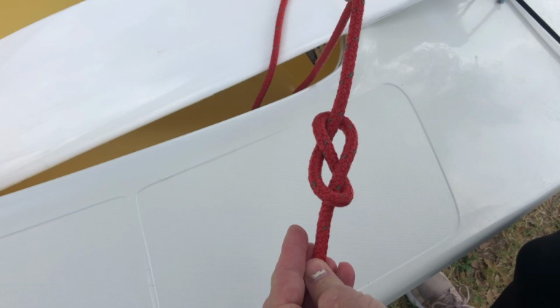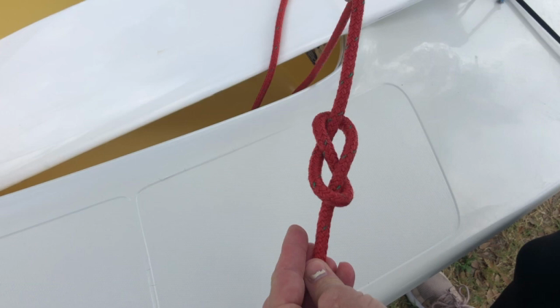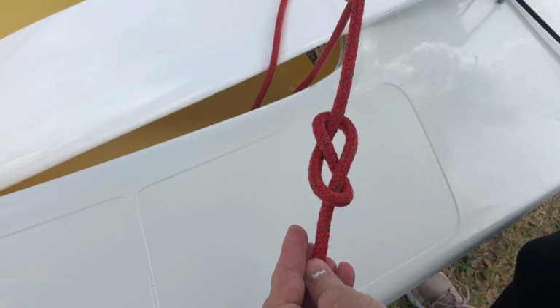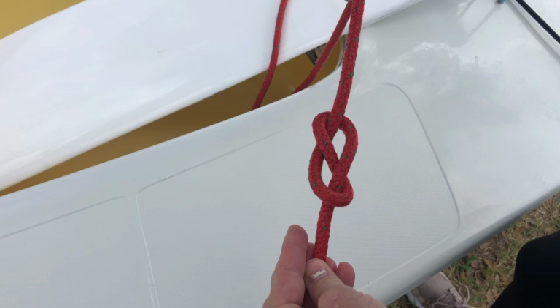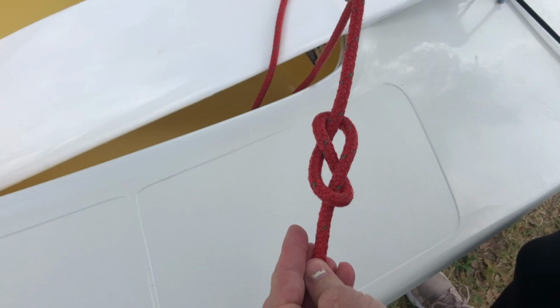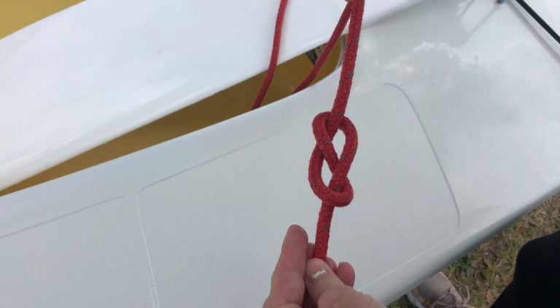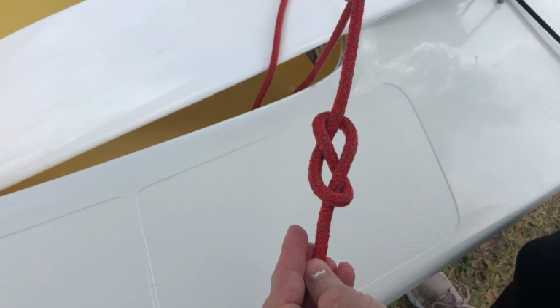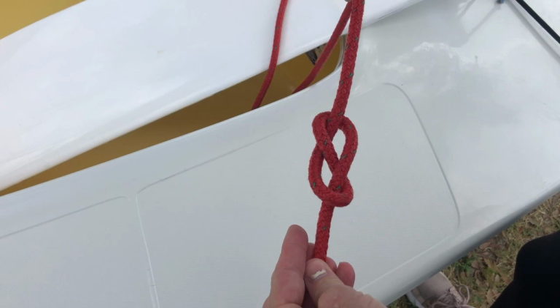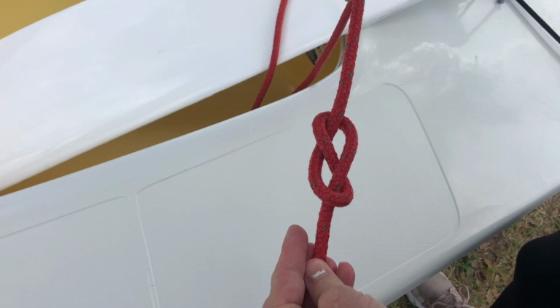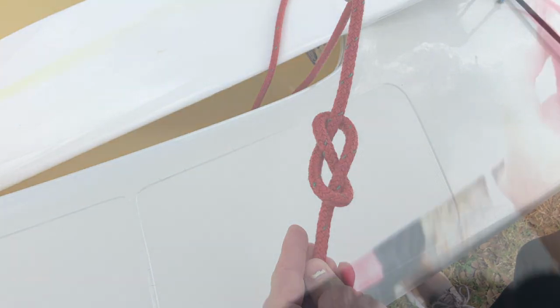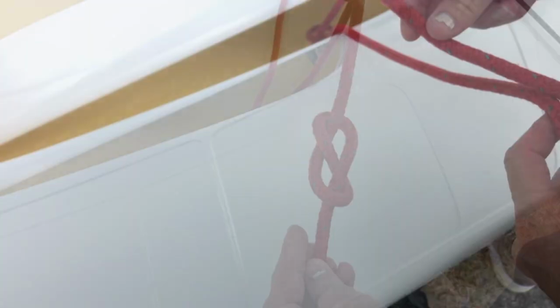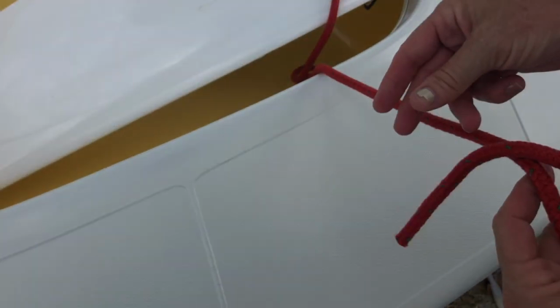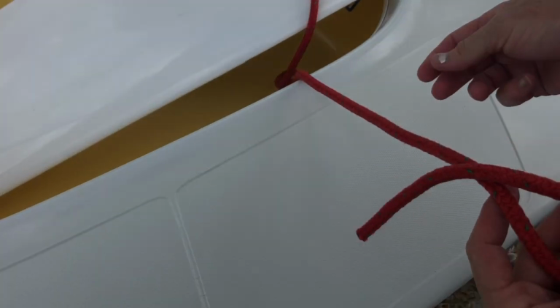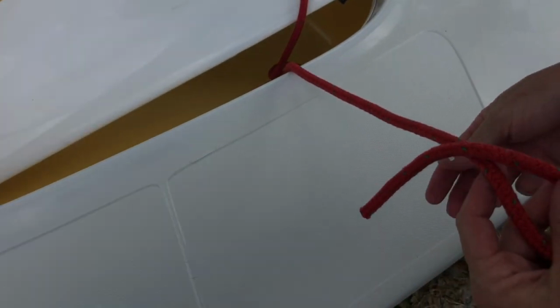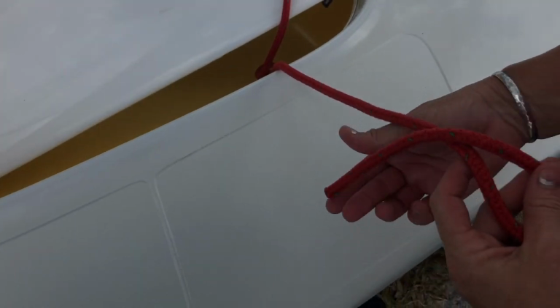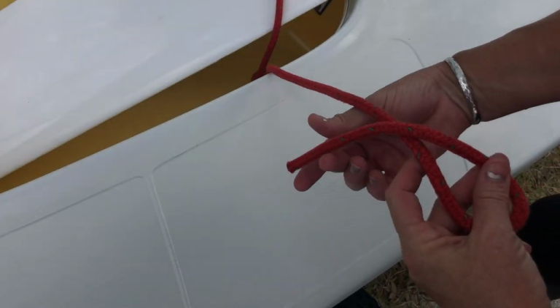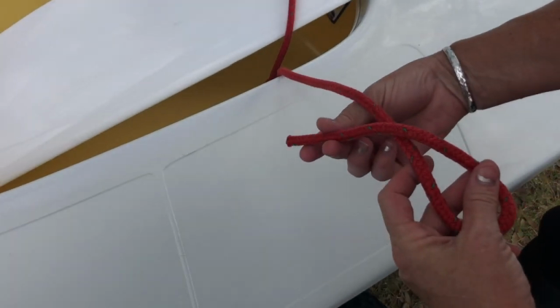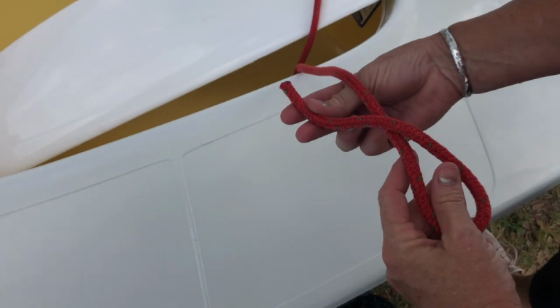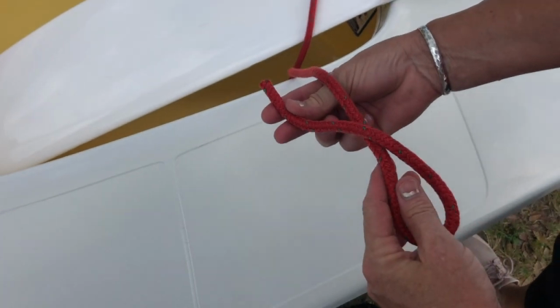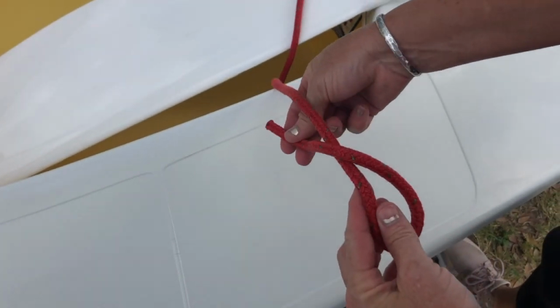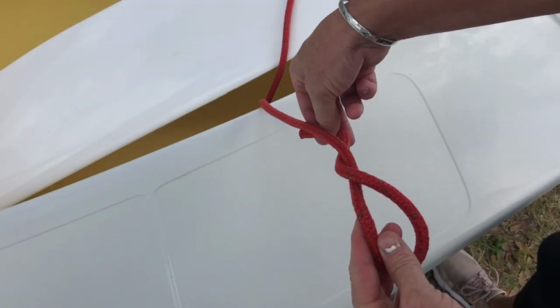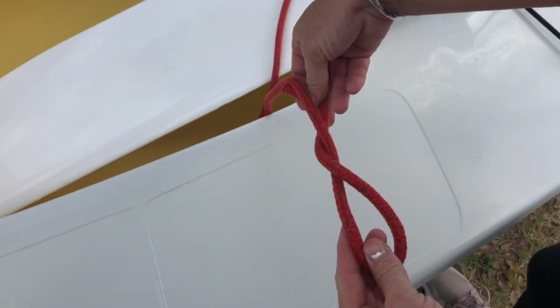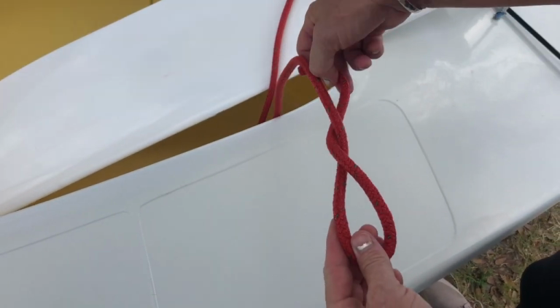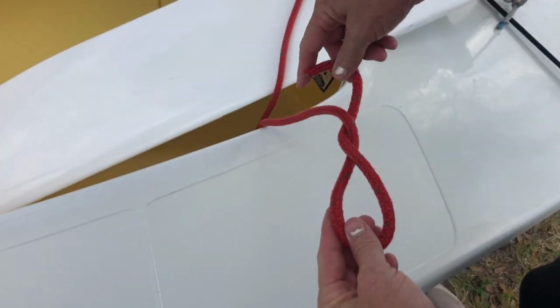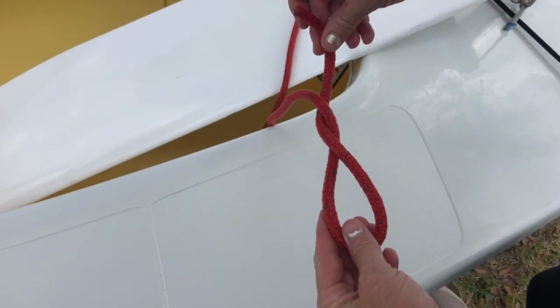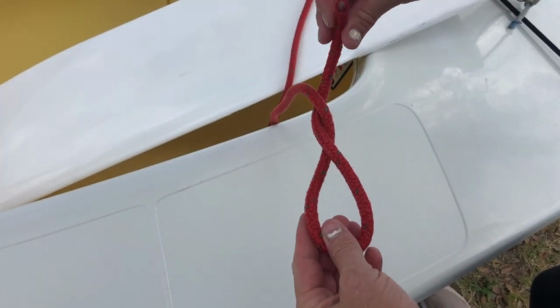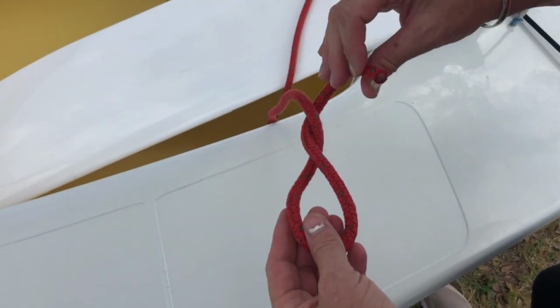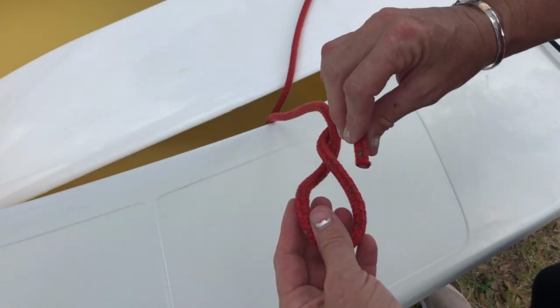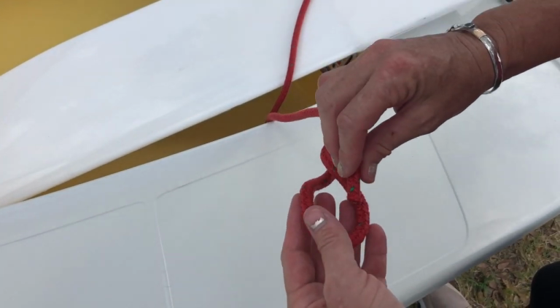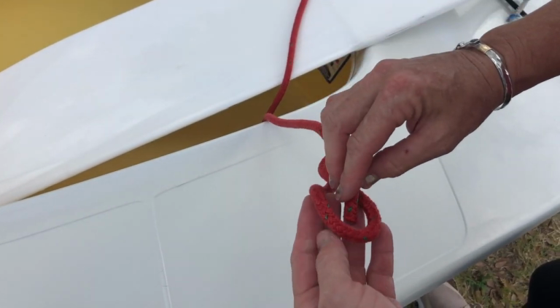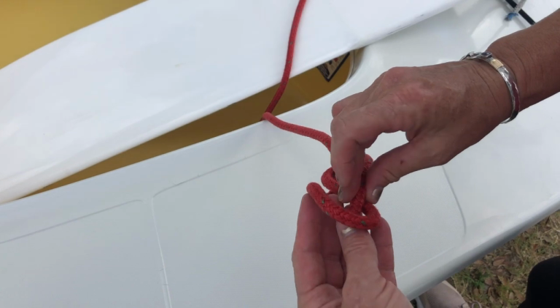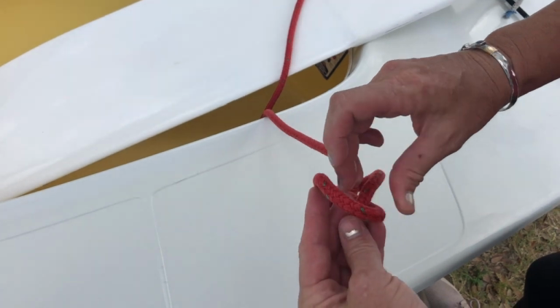To tie this figure eight stopper knot, hold the main sheet about six inches from the end. Take the tail over and then behind the rope and feed it back down through the loop you're holding. Pull it tightly to secure.